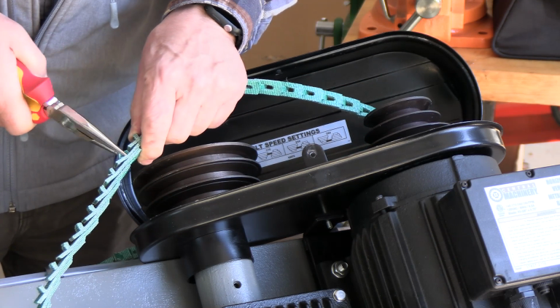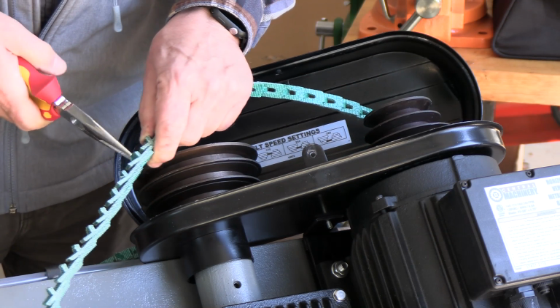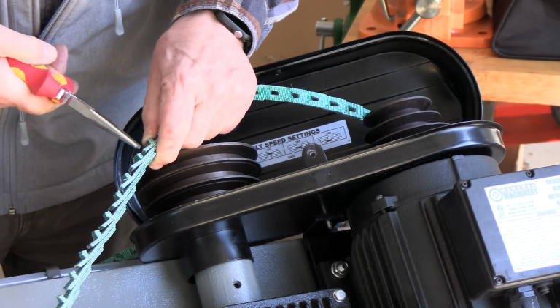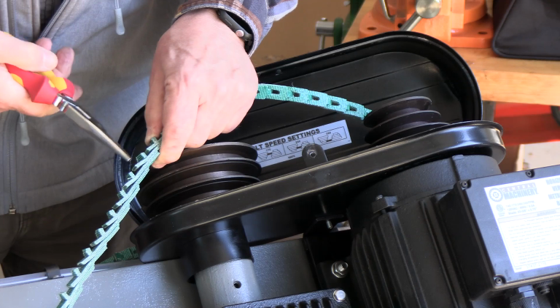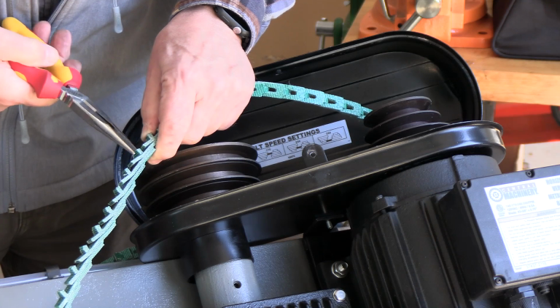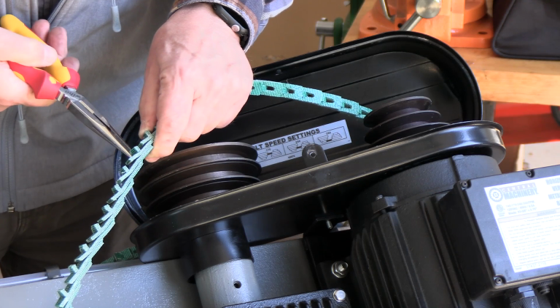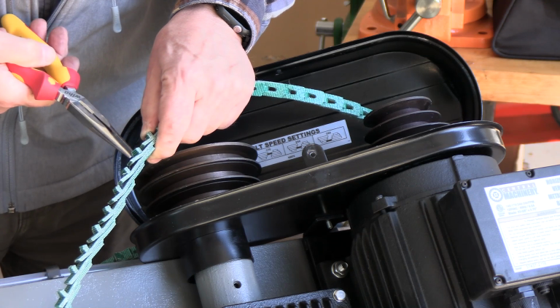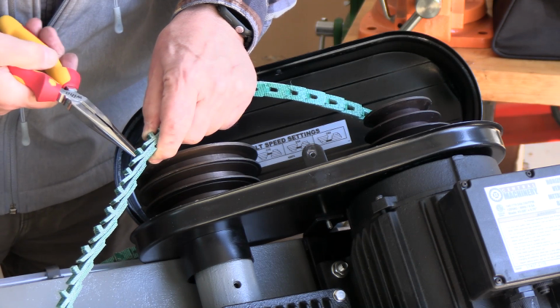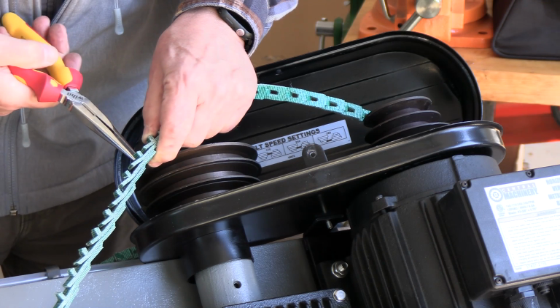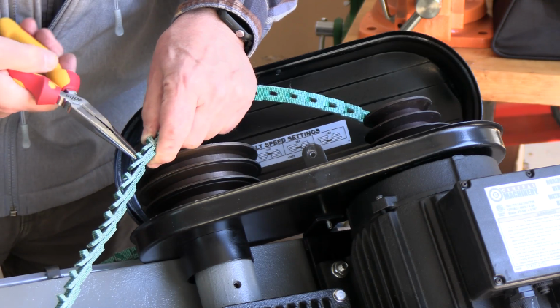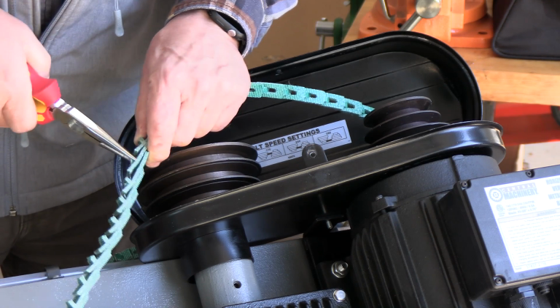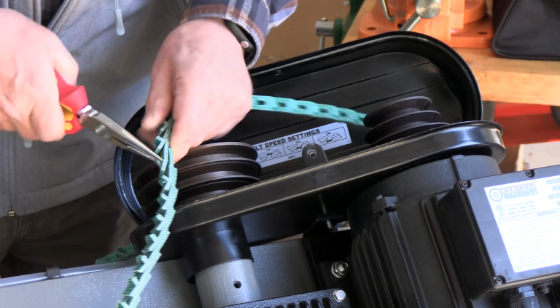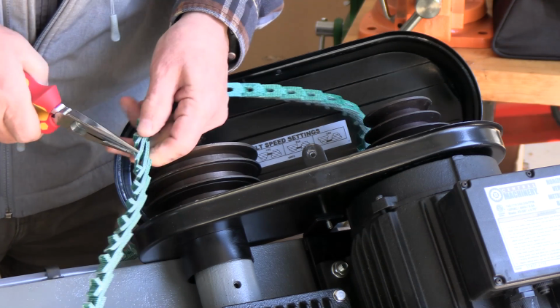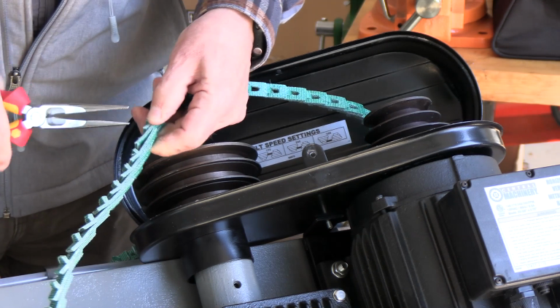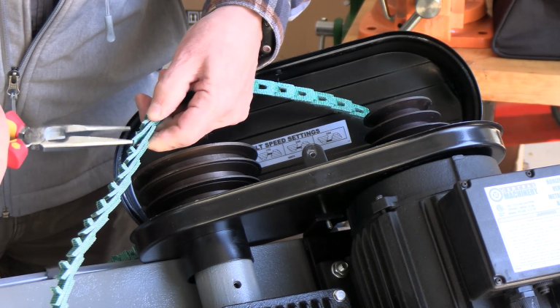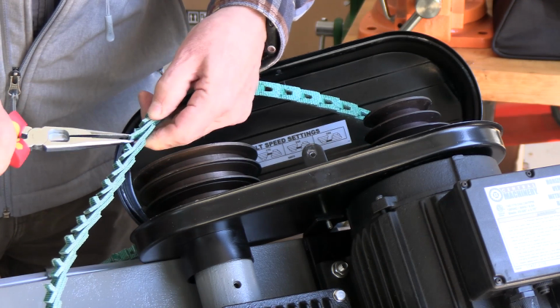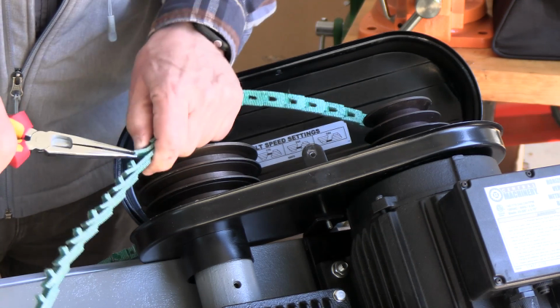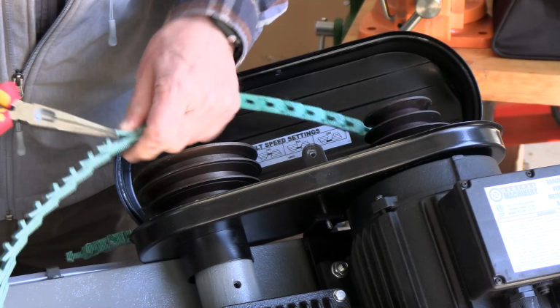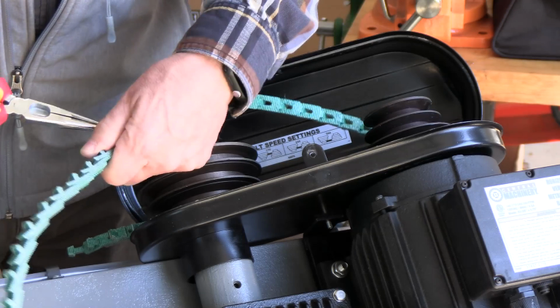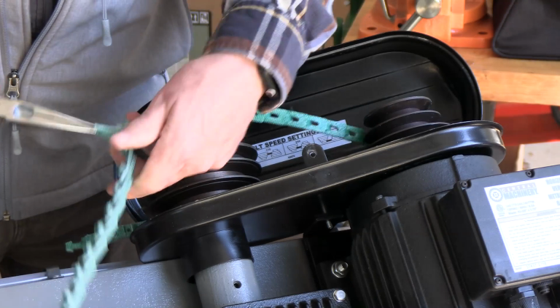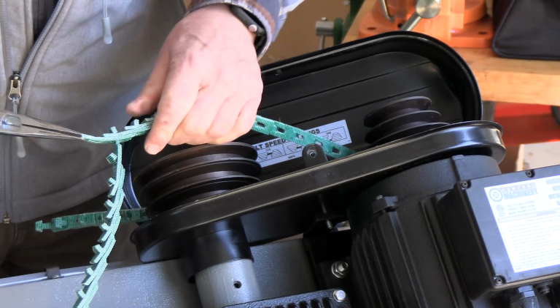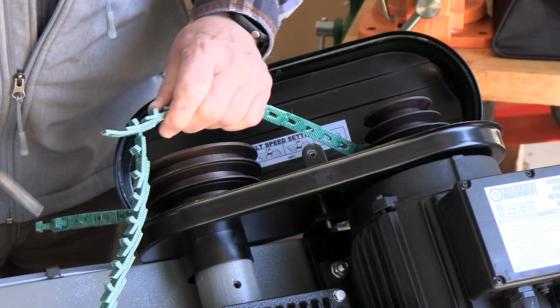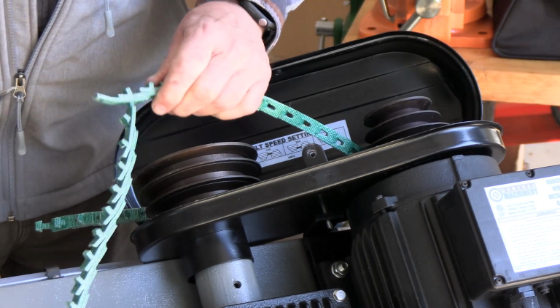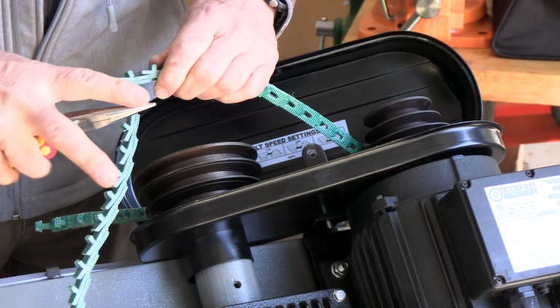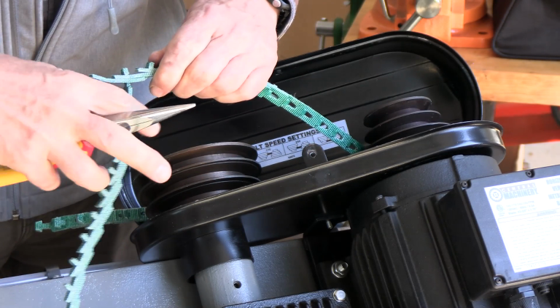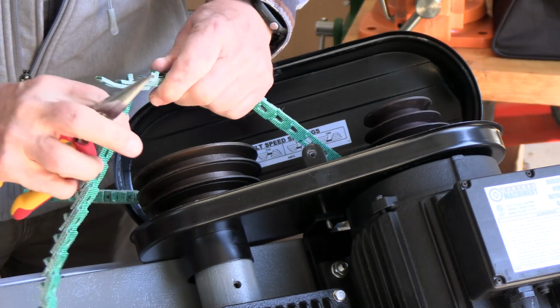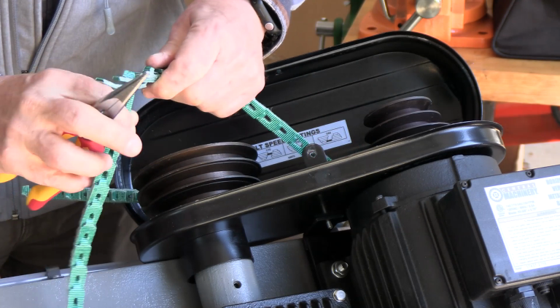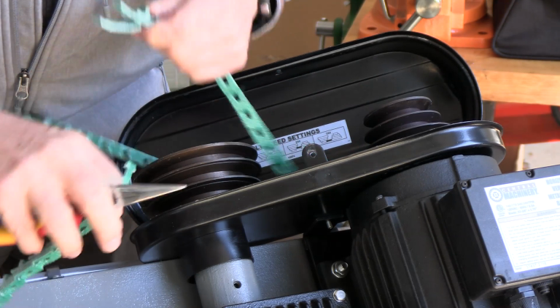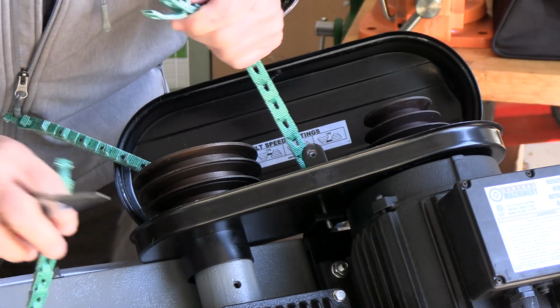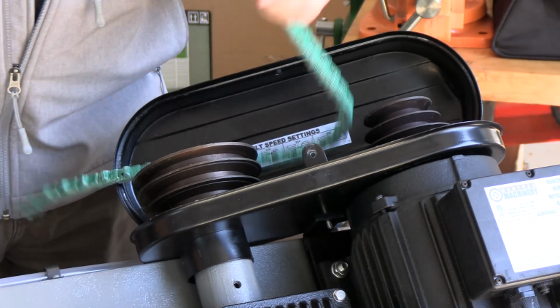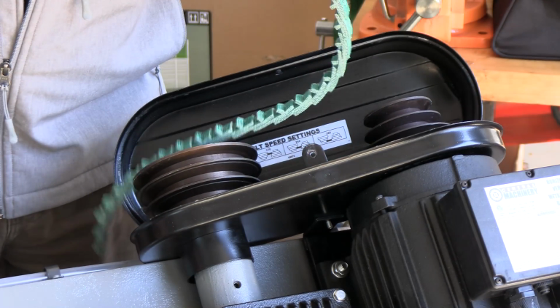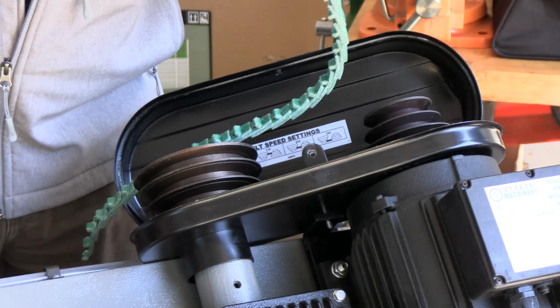You just twist the tab and it goes into this opening. Literally the piece pulls apart, this piece twists out and there's your belt.